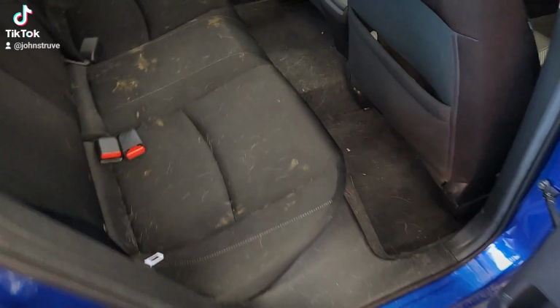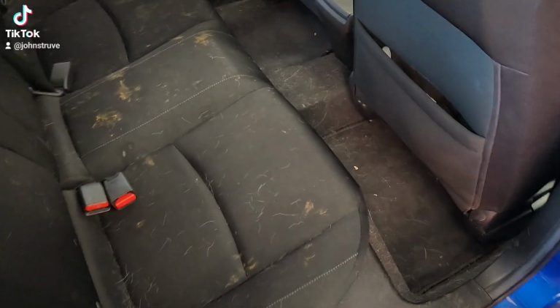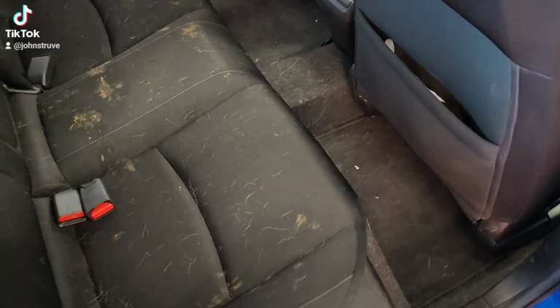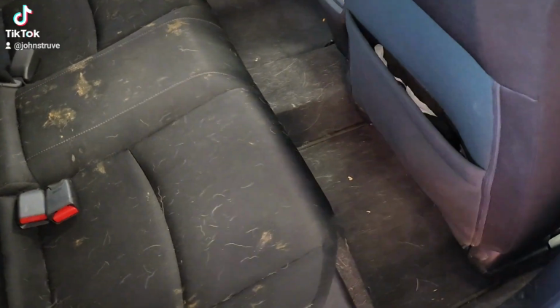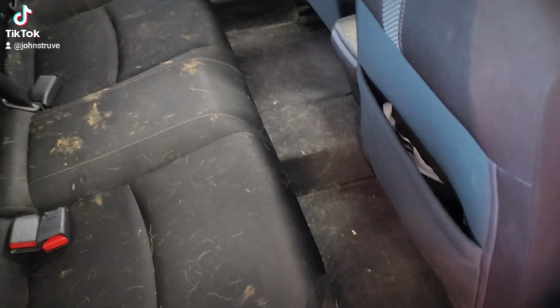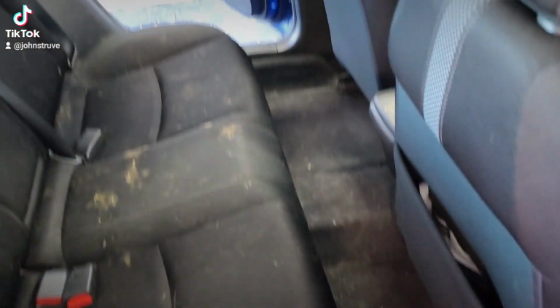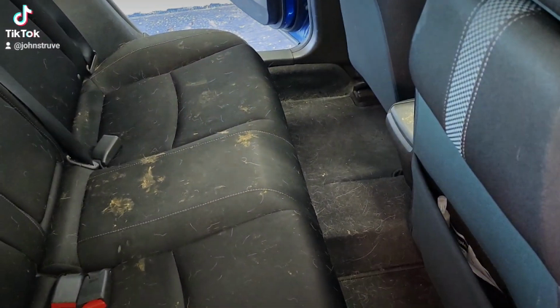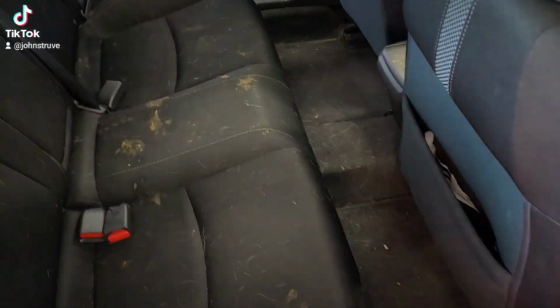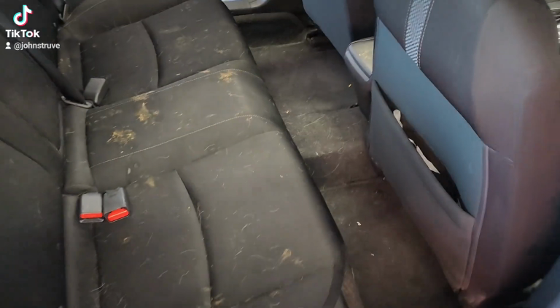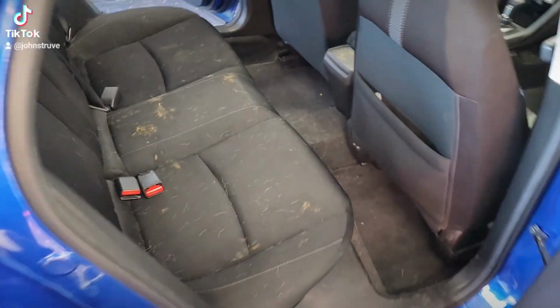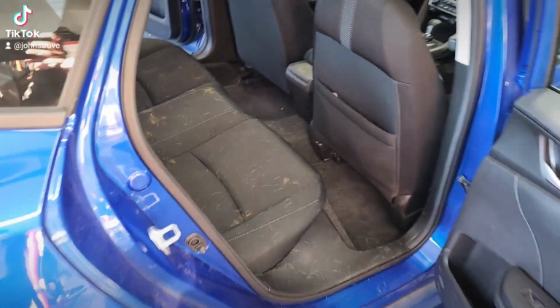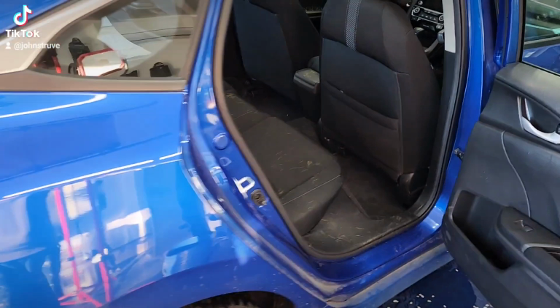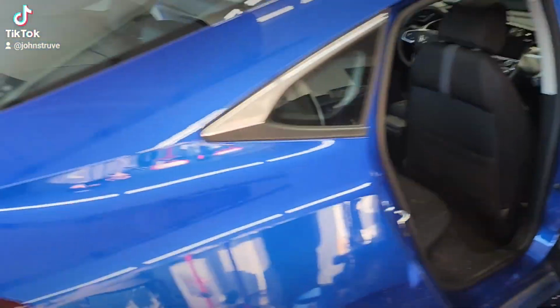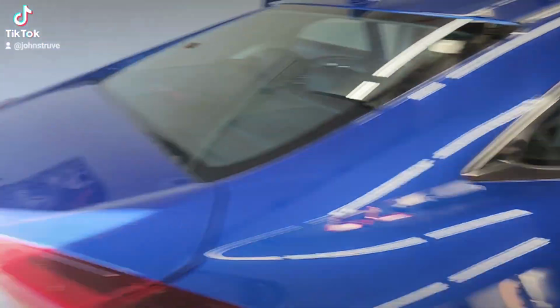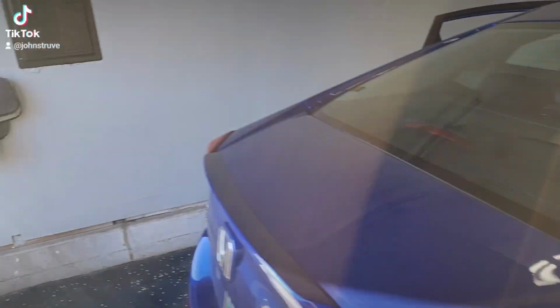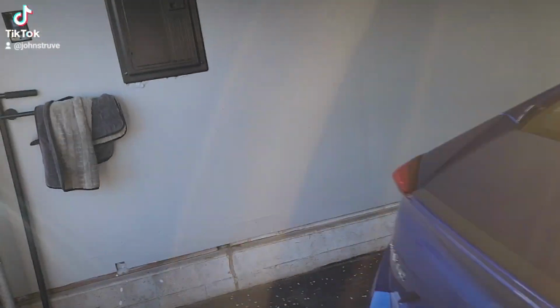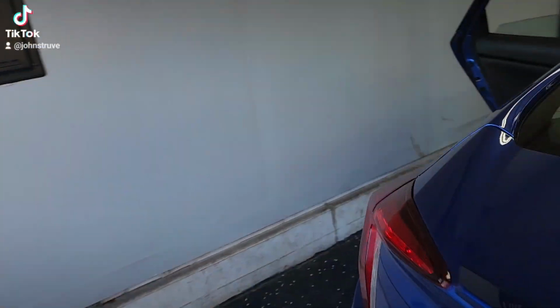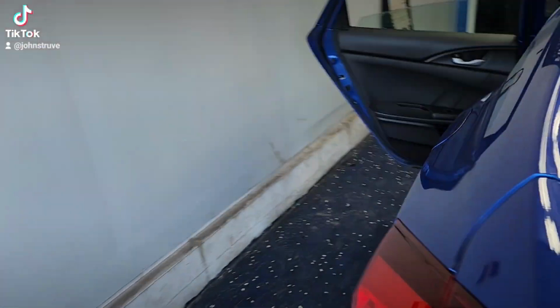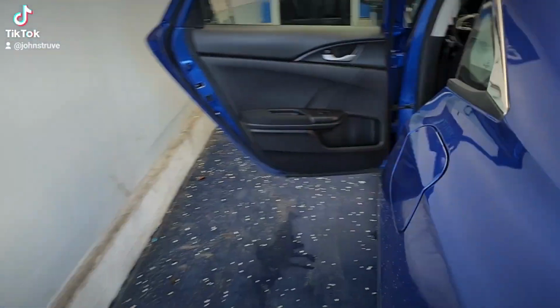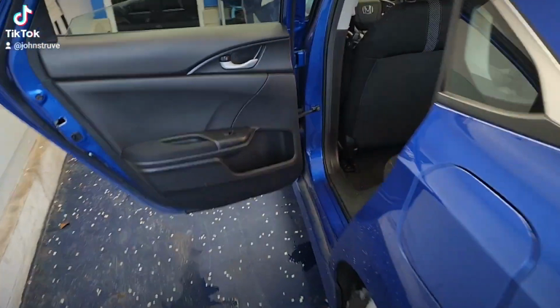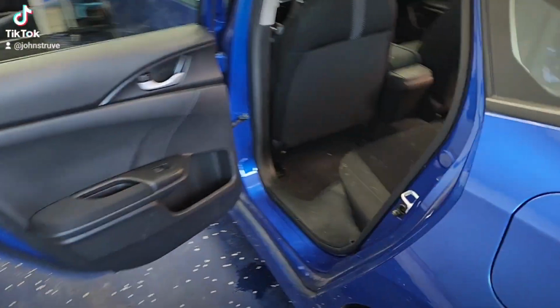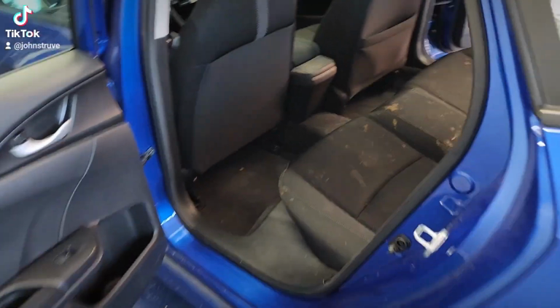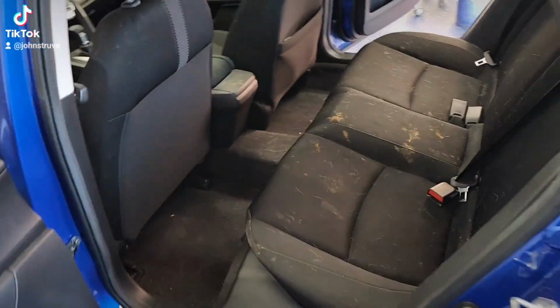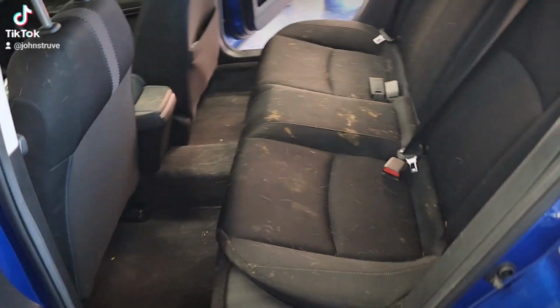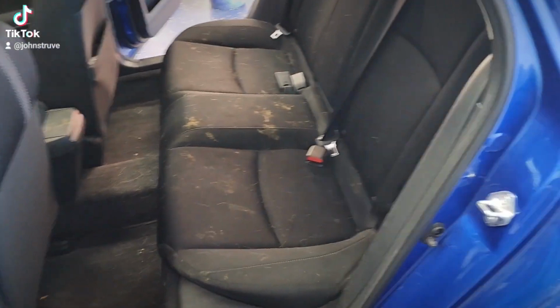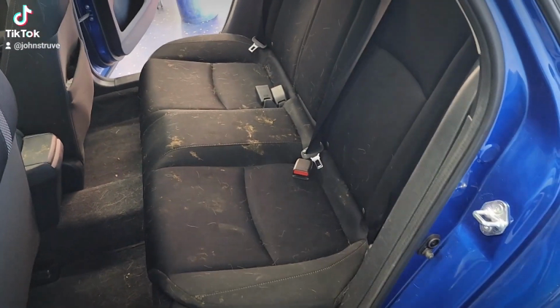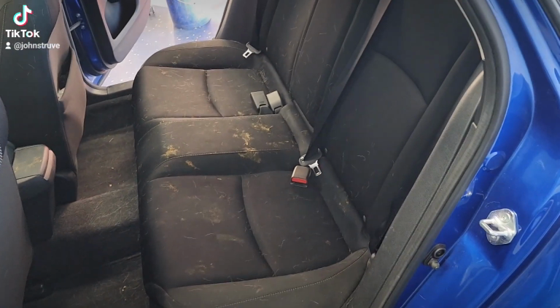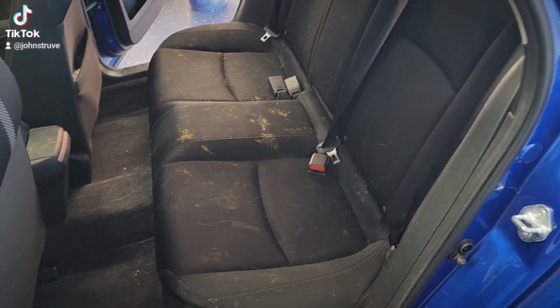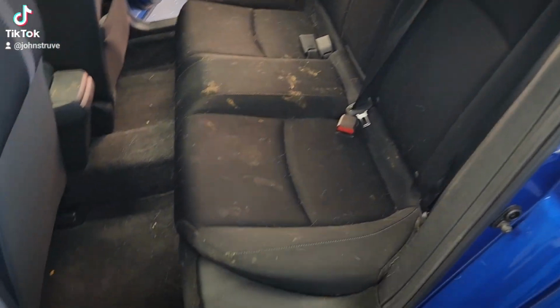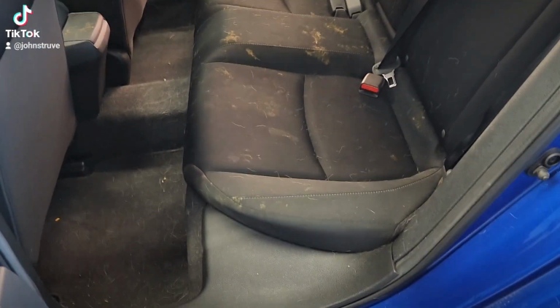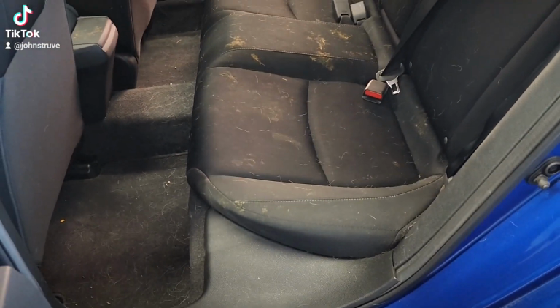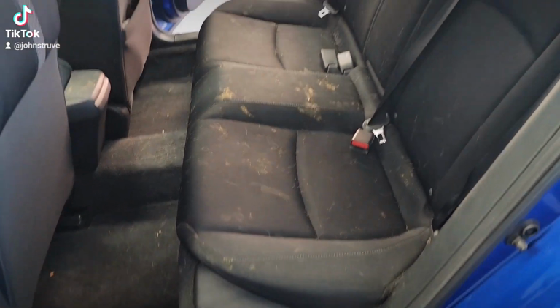This is going to be a before video of a doggy doo-doo issue. I'm going to swing around the back — this is a 2021 Honda Civic that came to us. Dog had an accident going to the vet; unfortunately was just a little bit nervous.